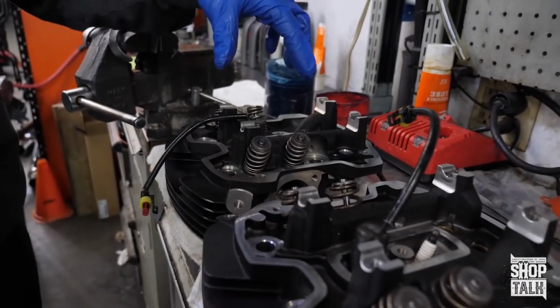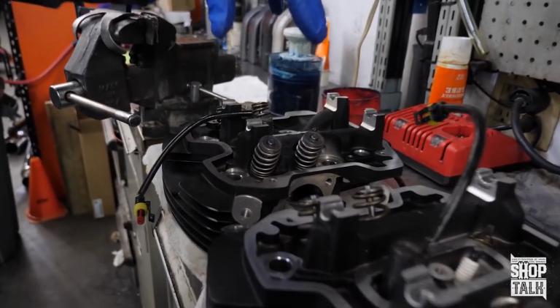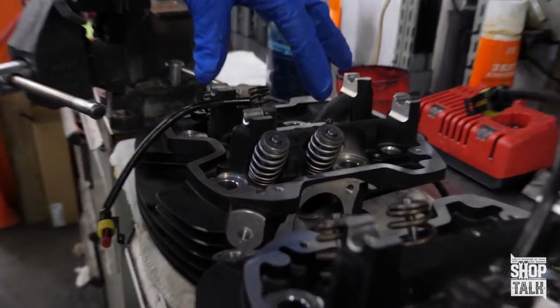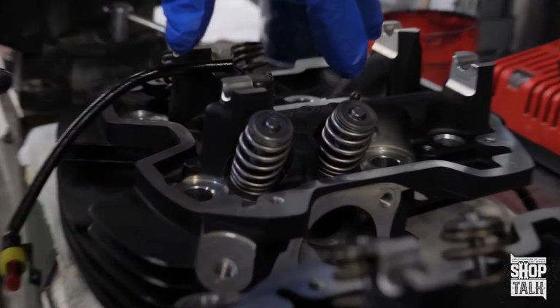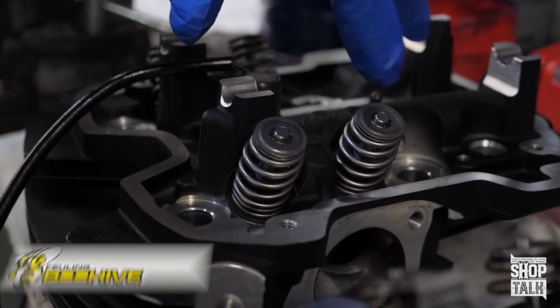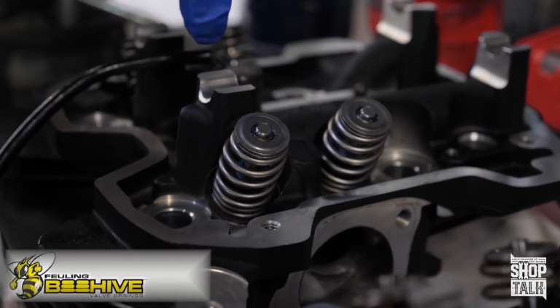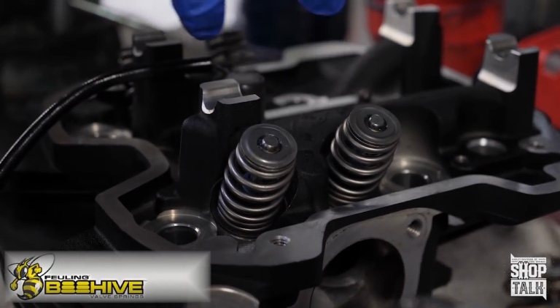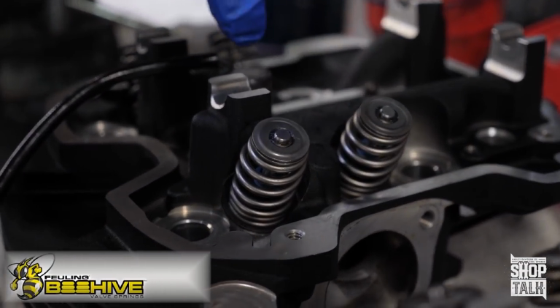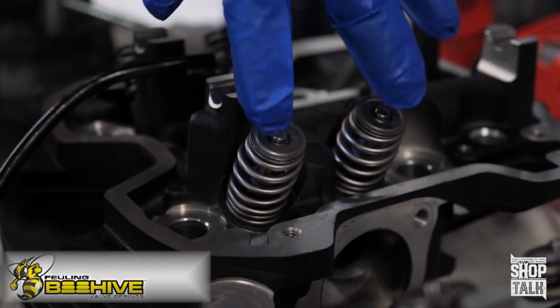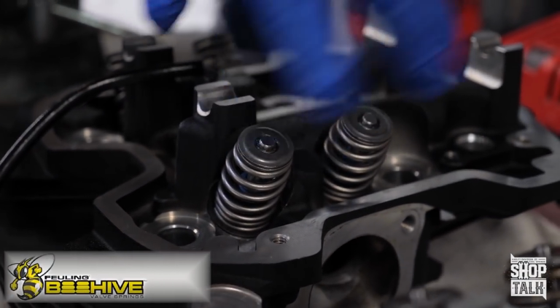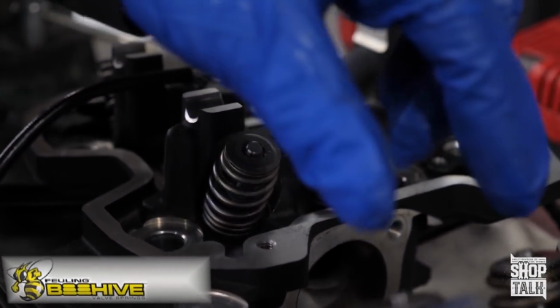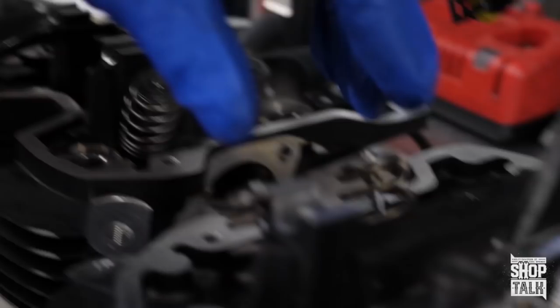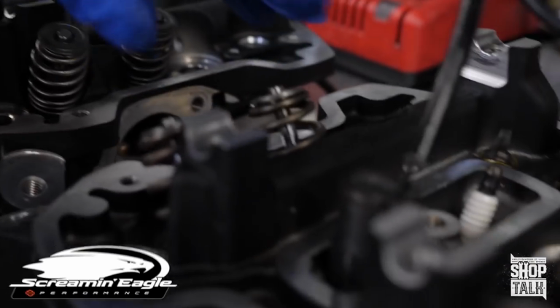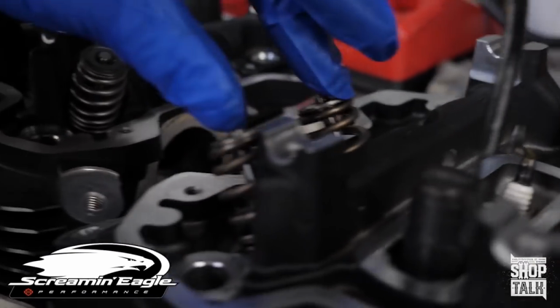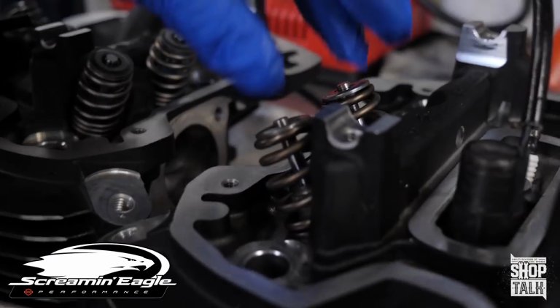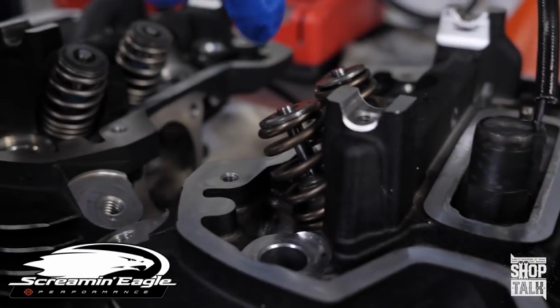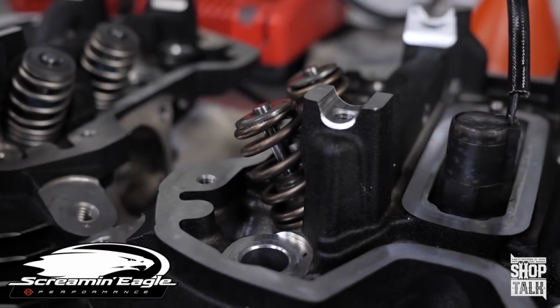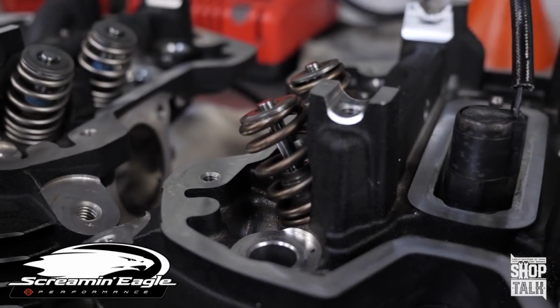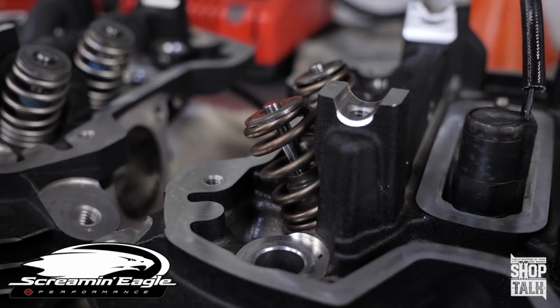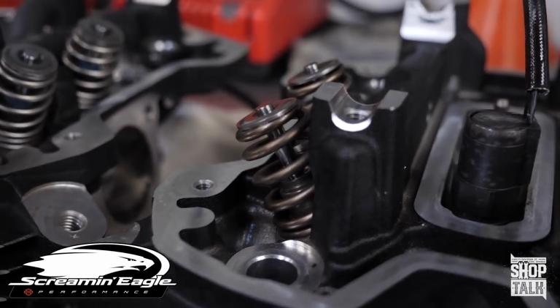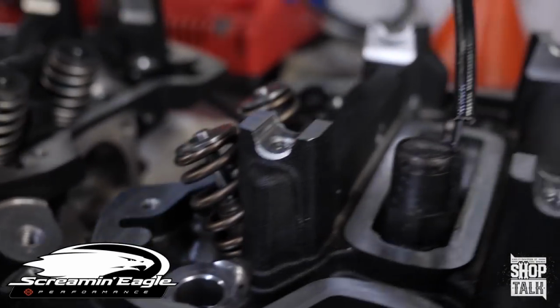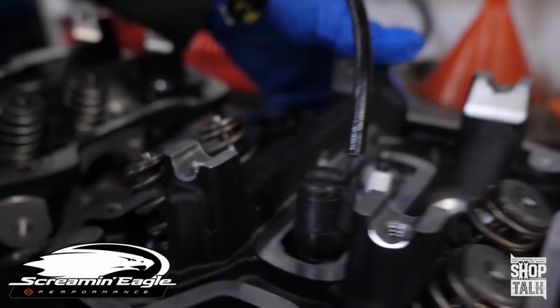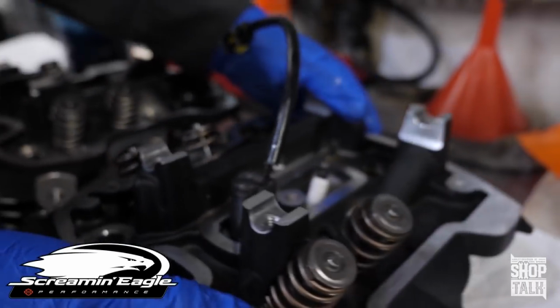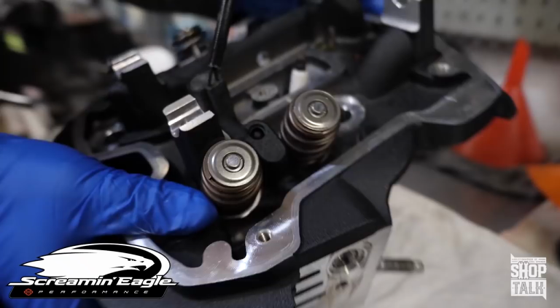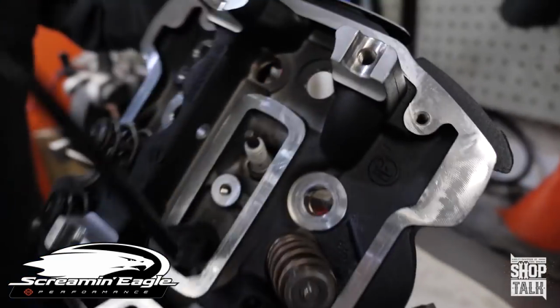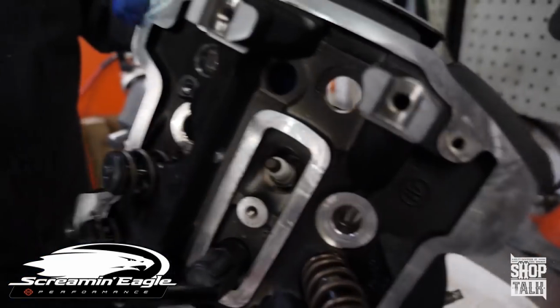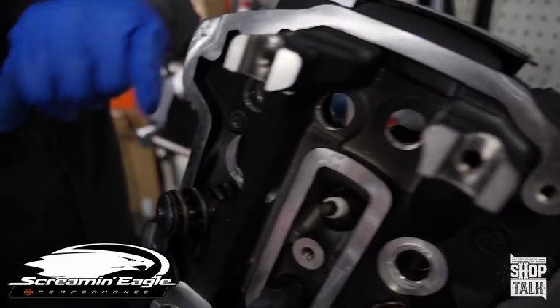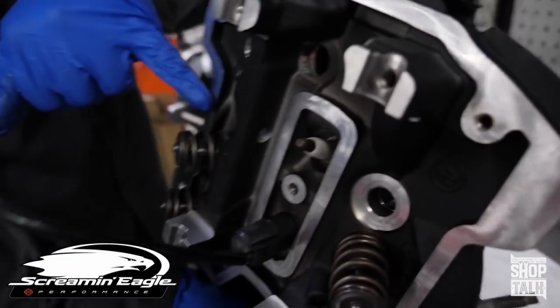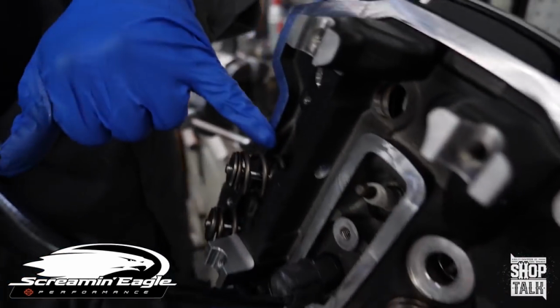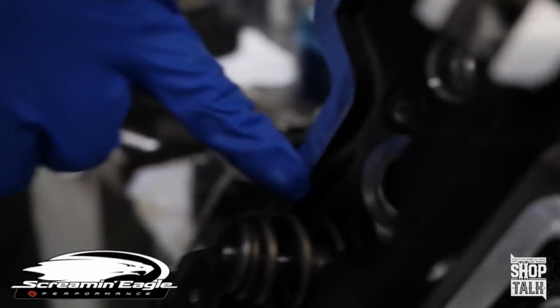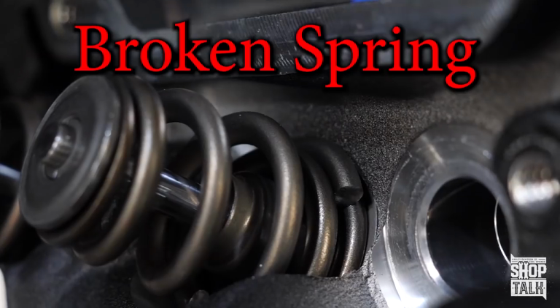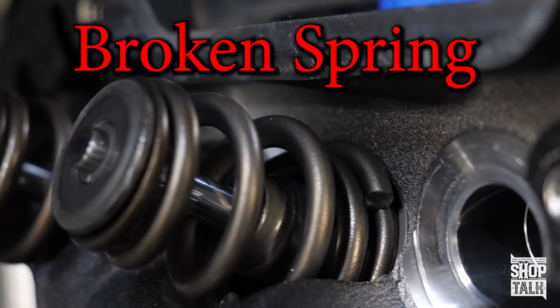Here's one head with the fueling endurance springs installed, and here is the other head with the screaming needle springs installed. As you can see, this is the broken spring right there.